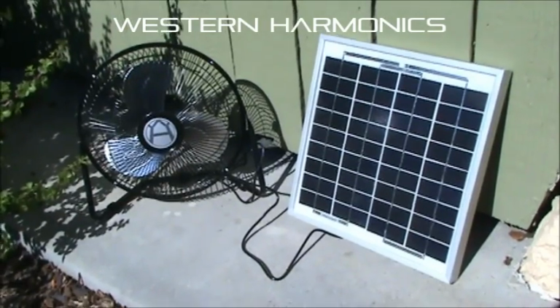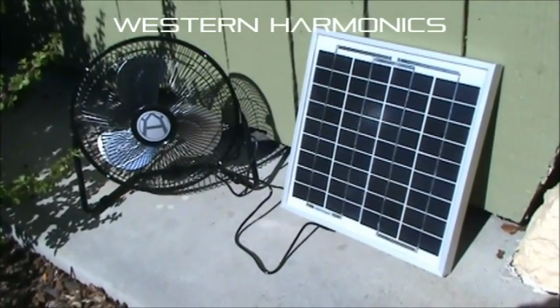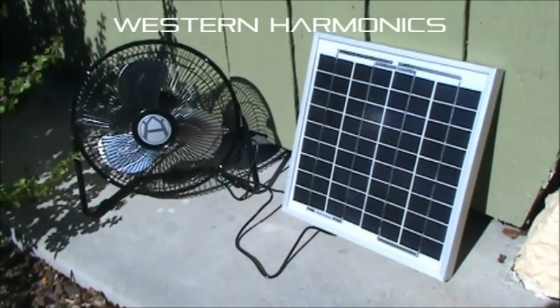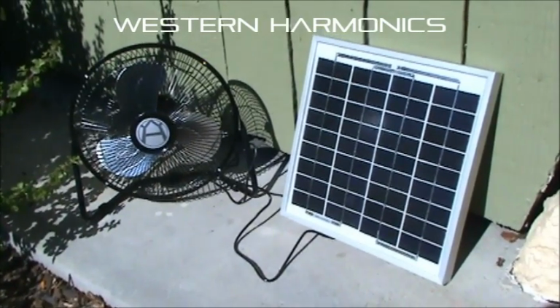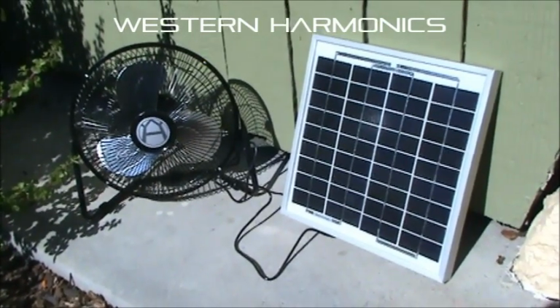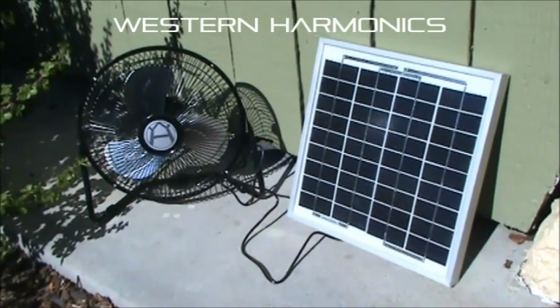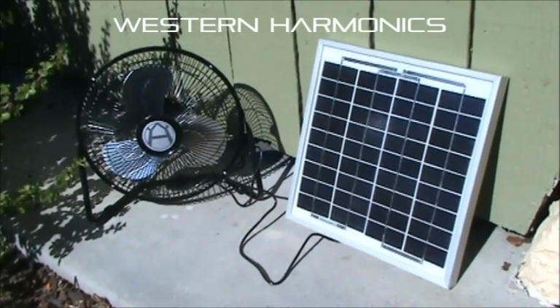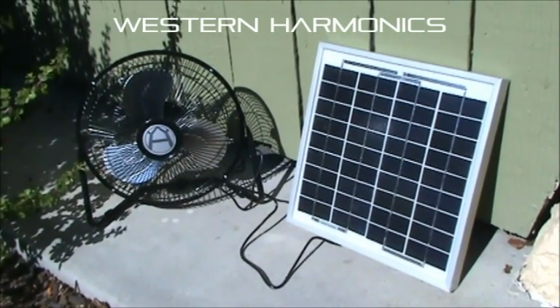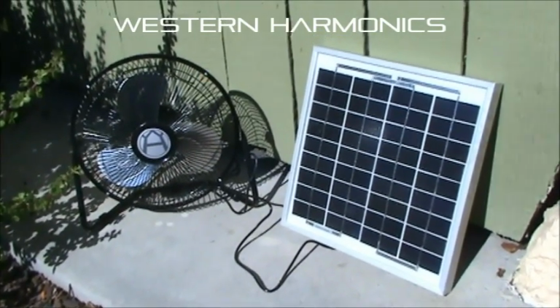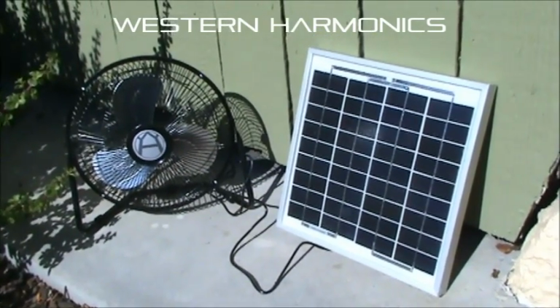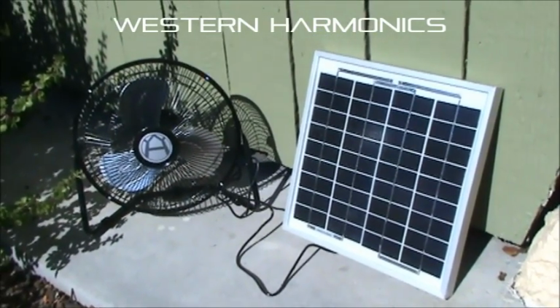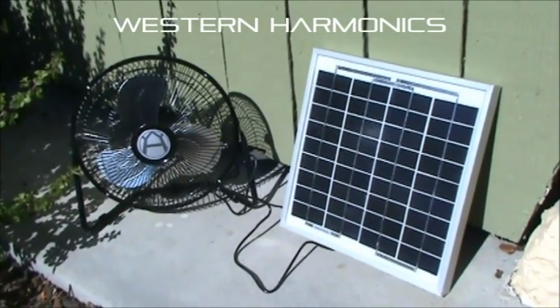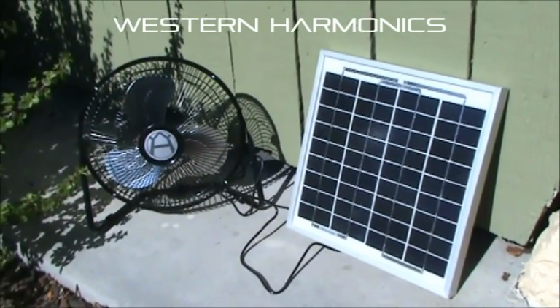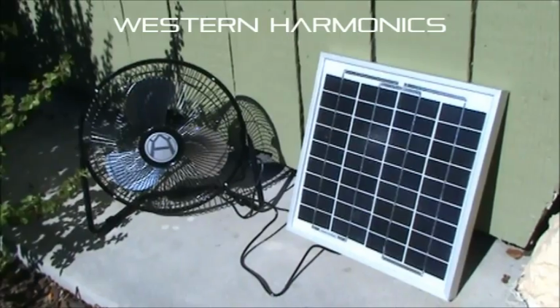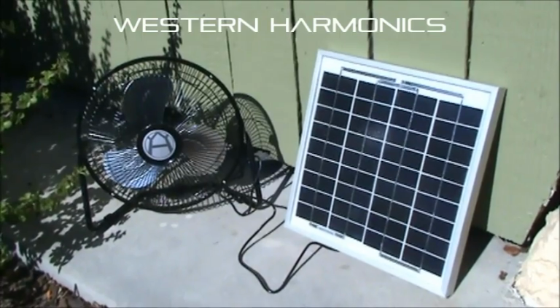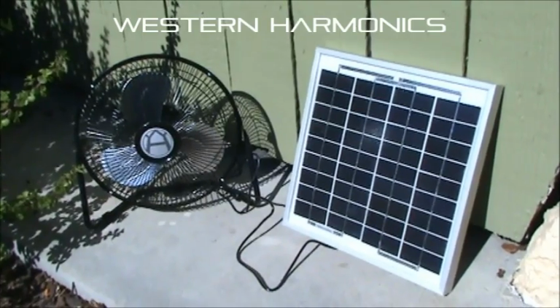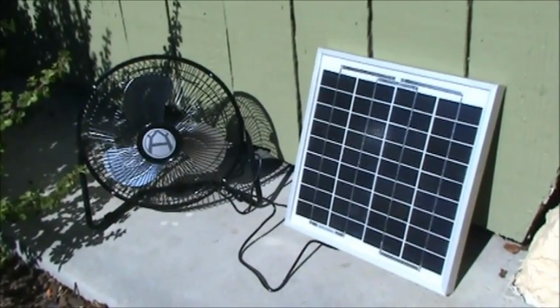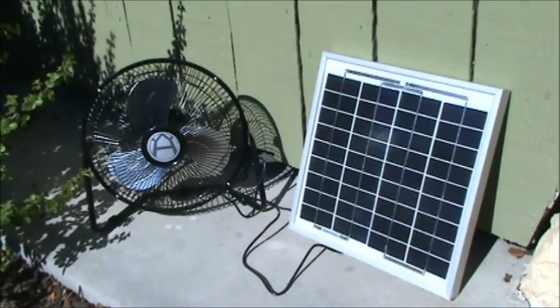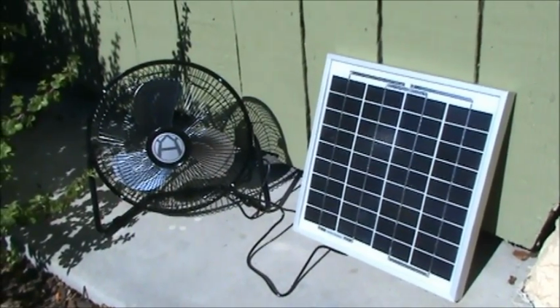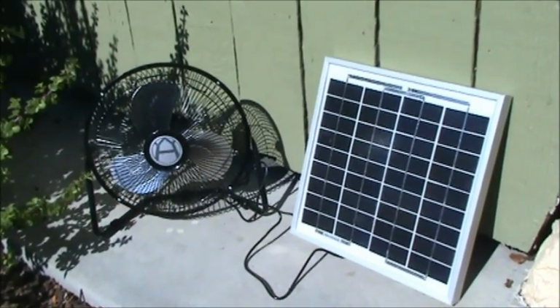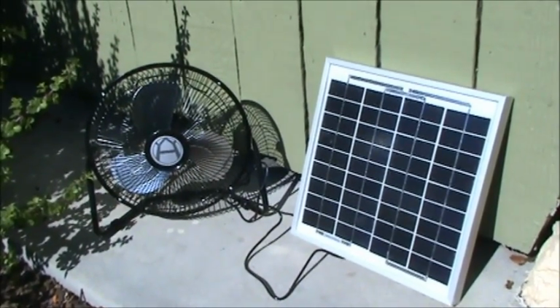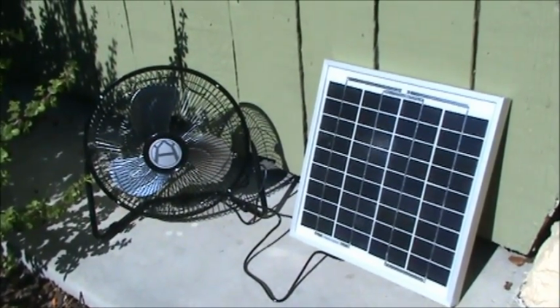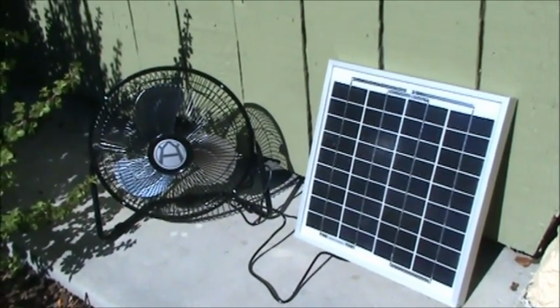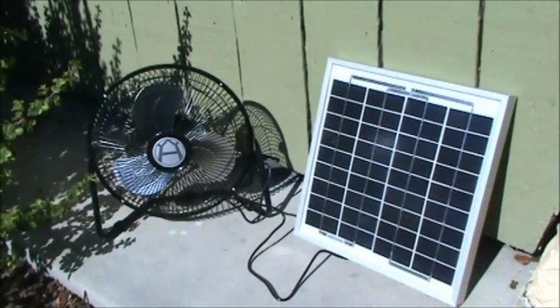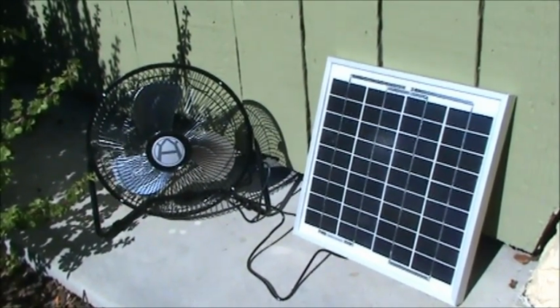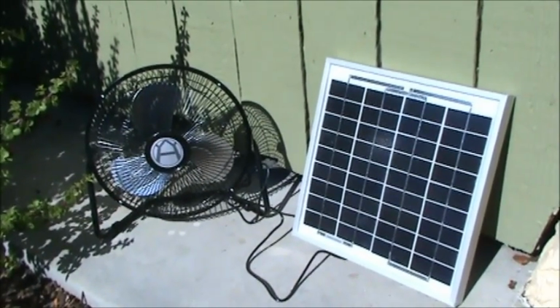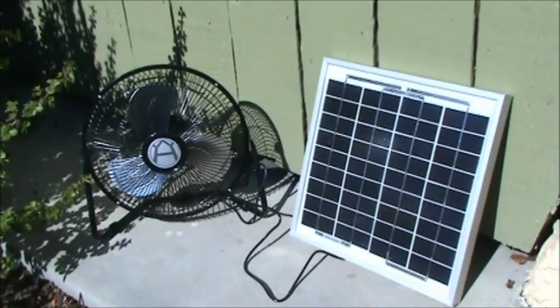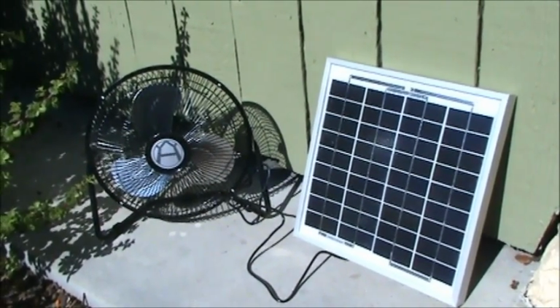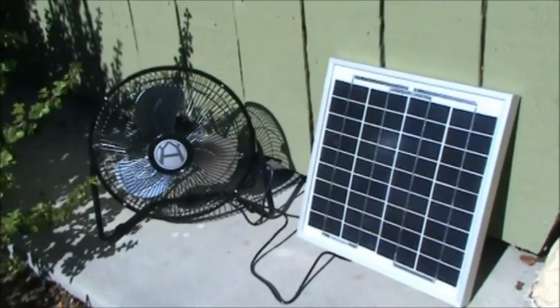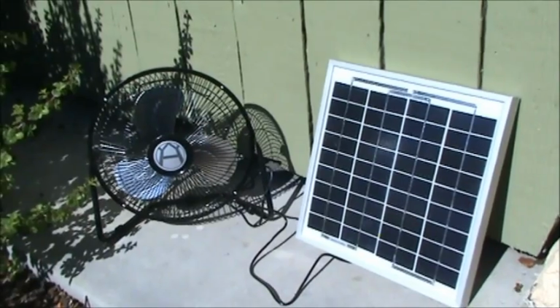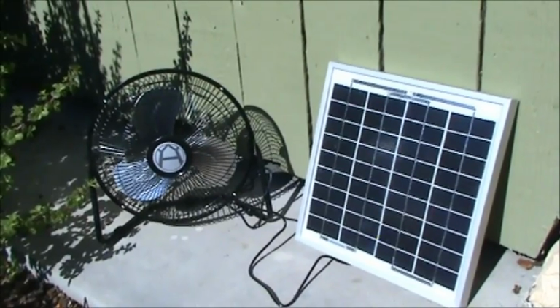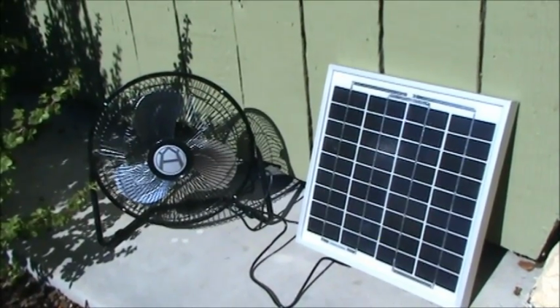Hey folks, so we received a request to provide video of the solar fan combo kit that we've been selling this summer at Western Harmonics. It includes a 10-watt solar panel and a 12-inch fan.